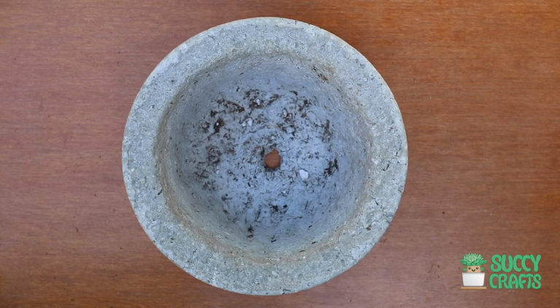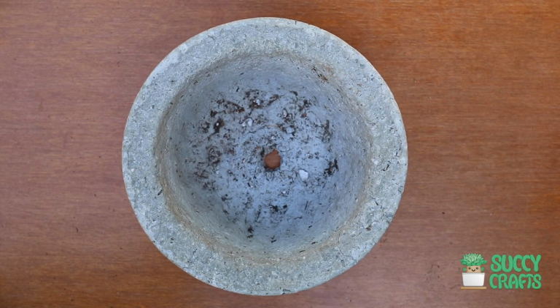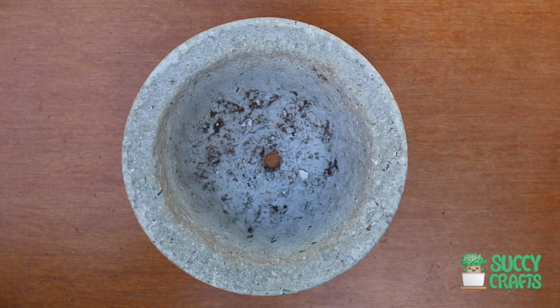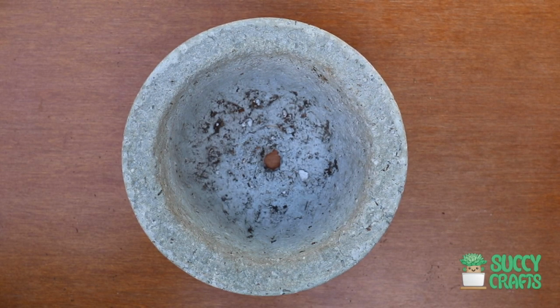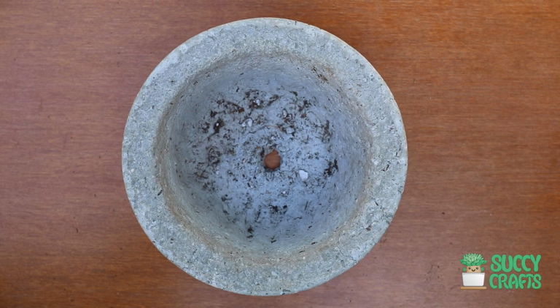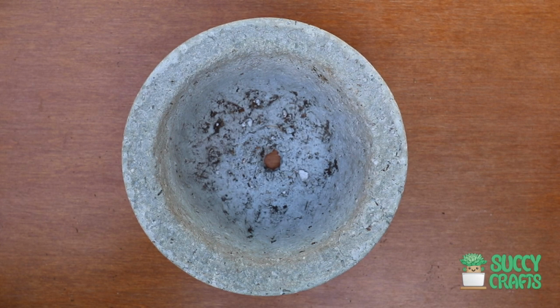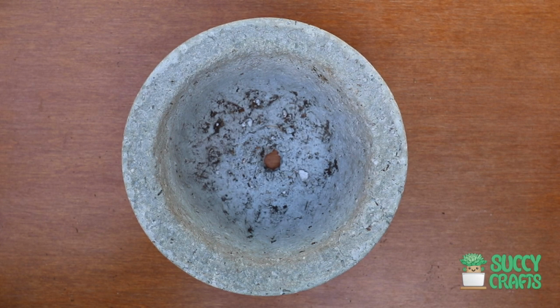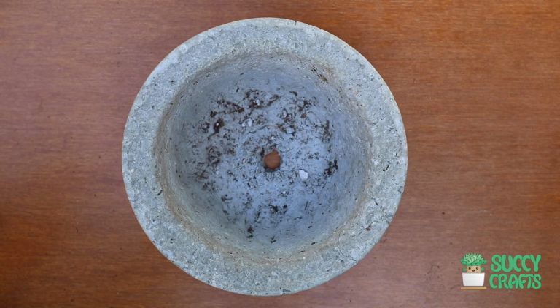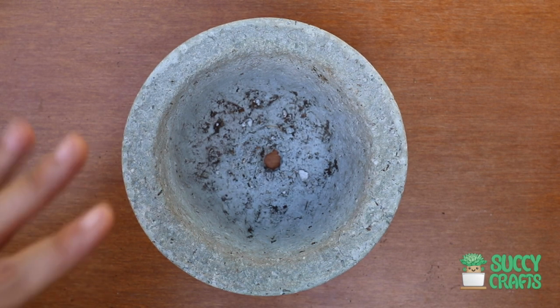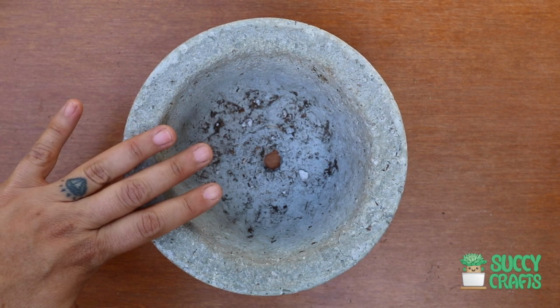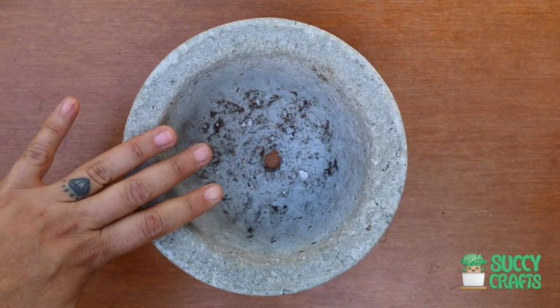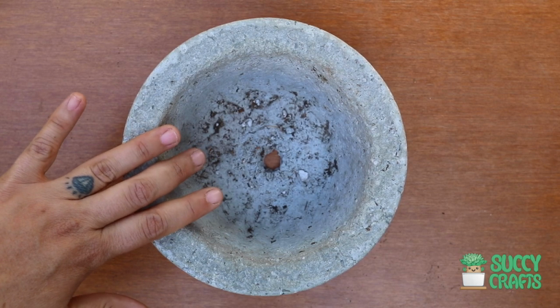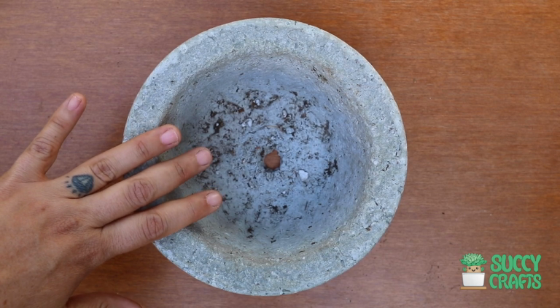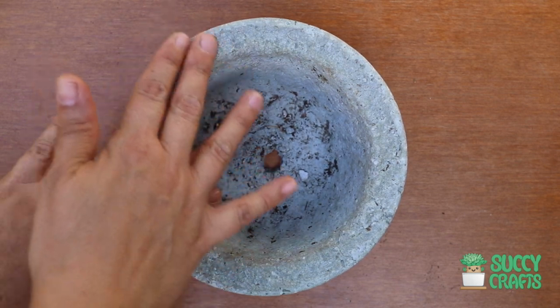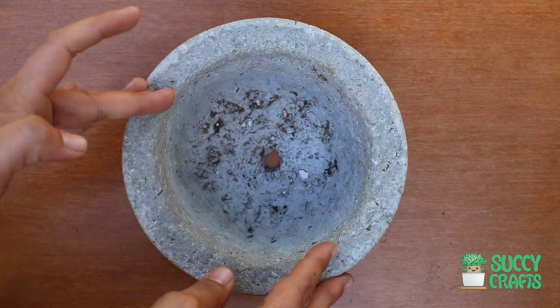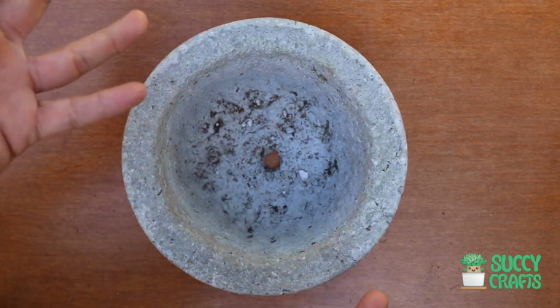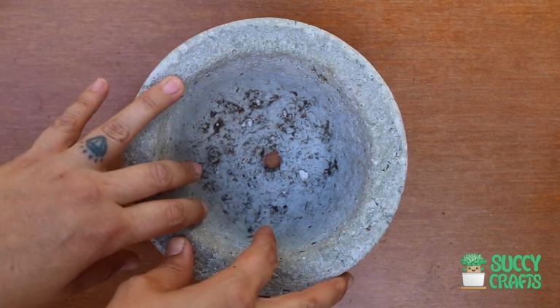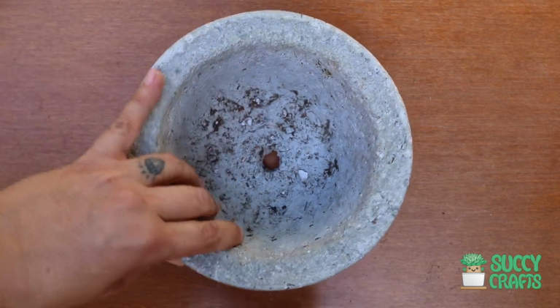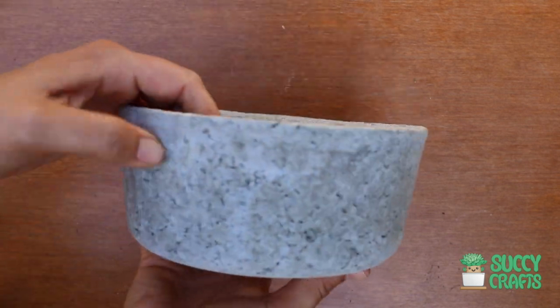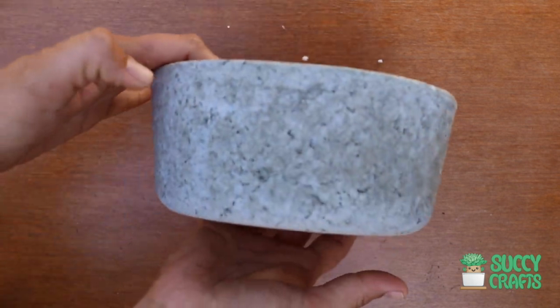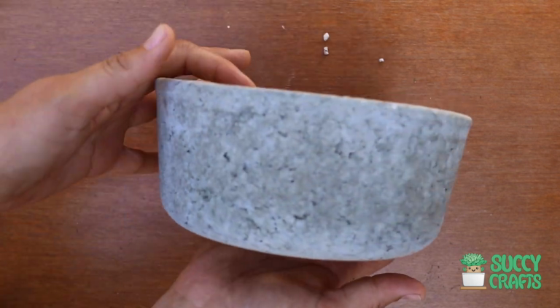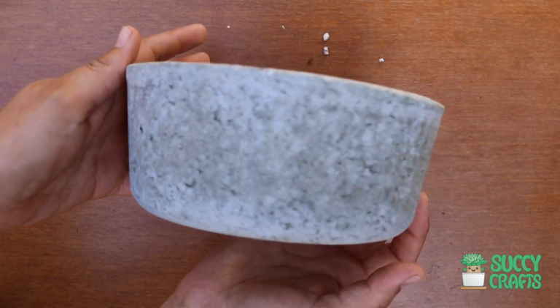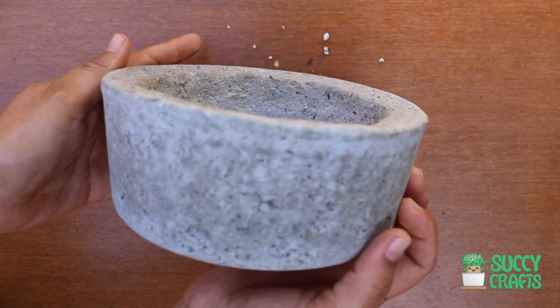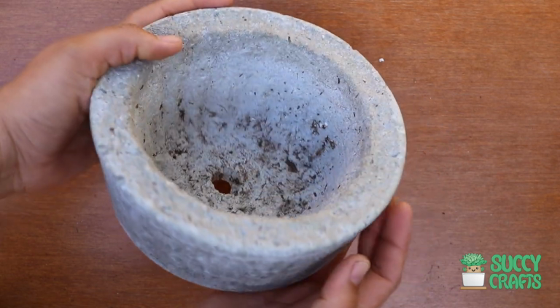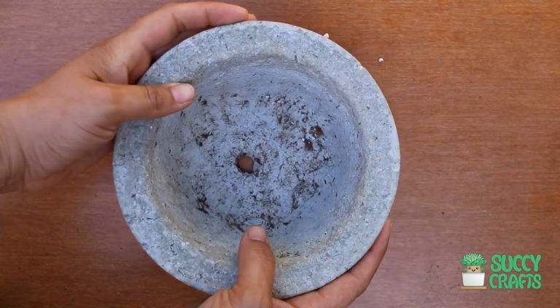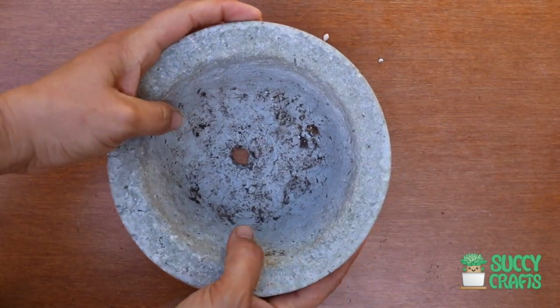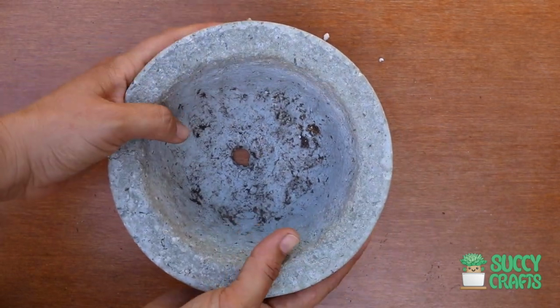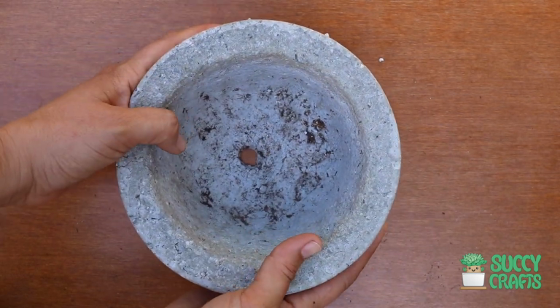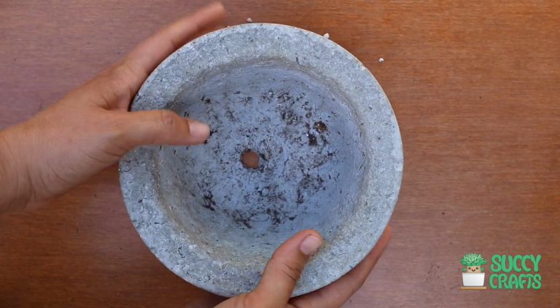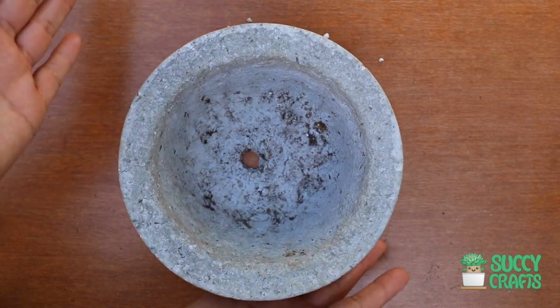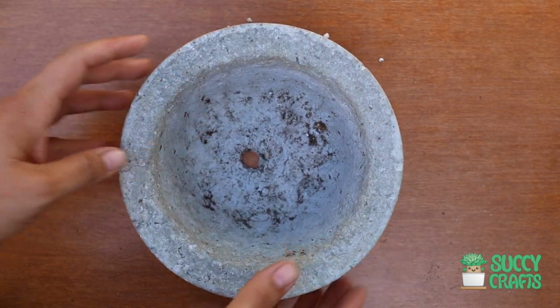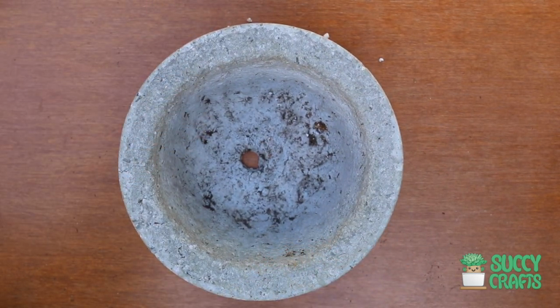Hey garden friends! Today I'm making a round succulent arrangement in this Hypertufa pot — it's probably five inches wide. It's looking pretty good. No cracks, no chips on this one. Let me show you the plants that I have.